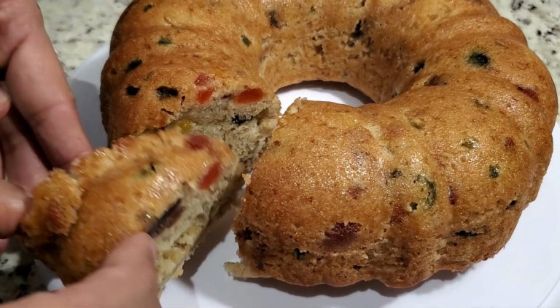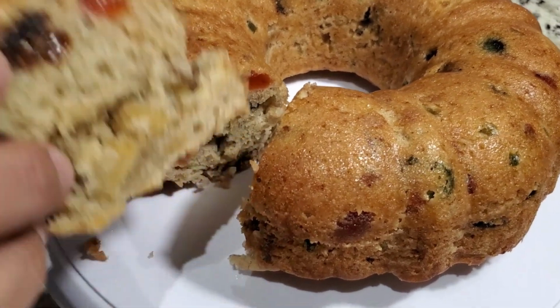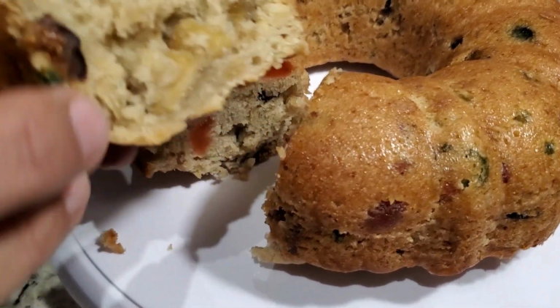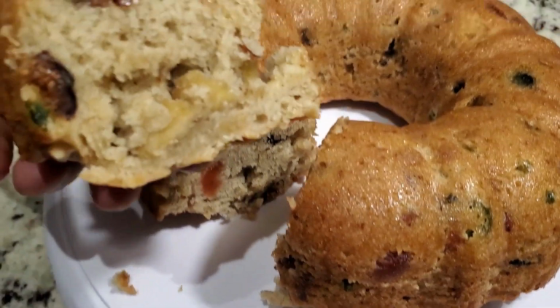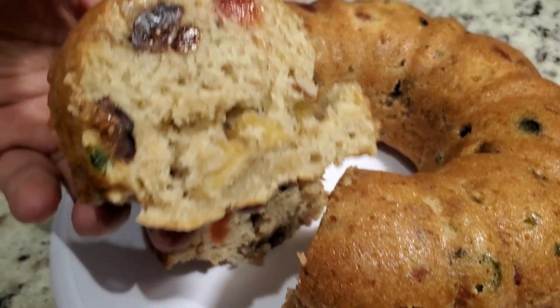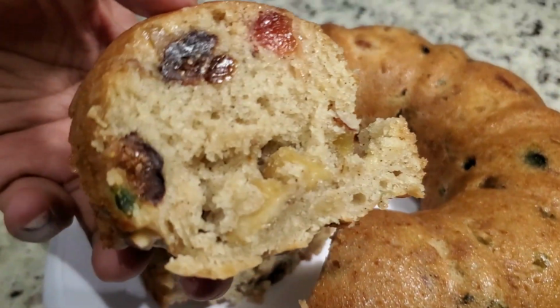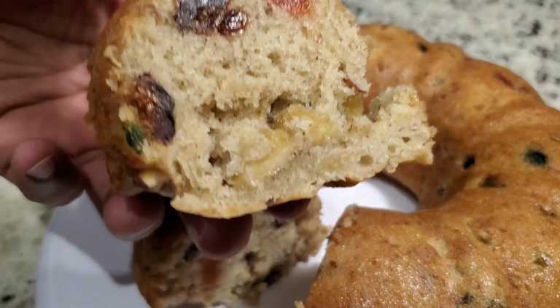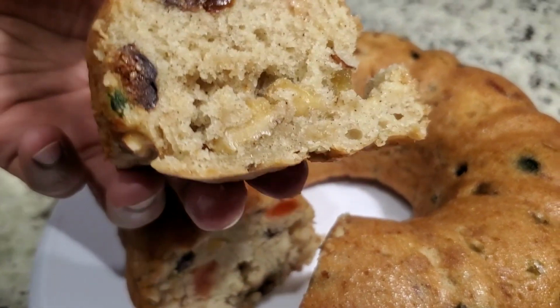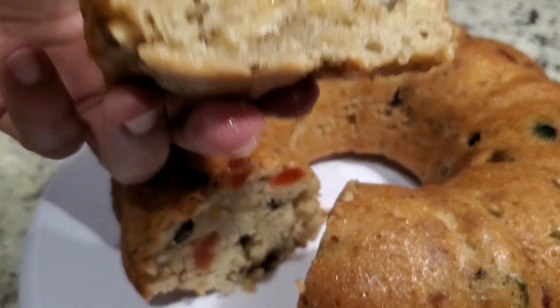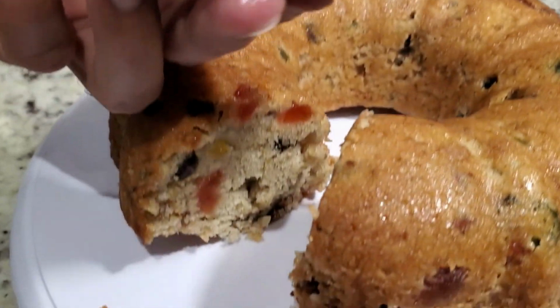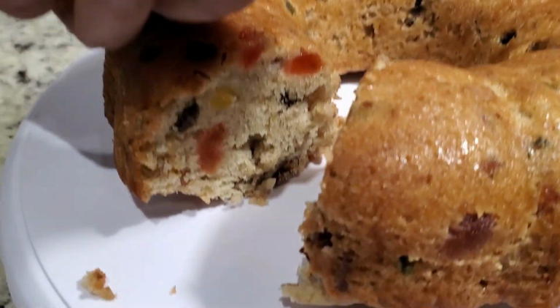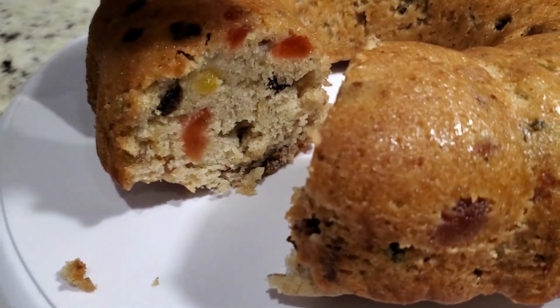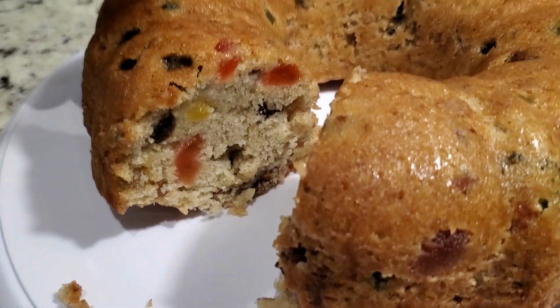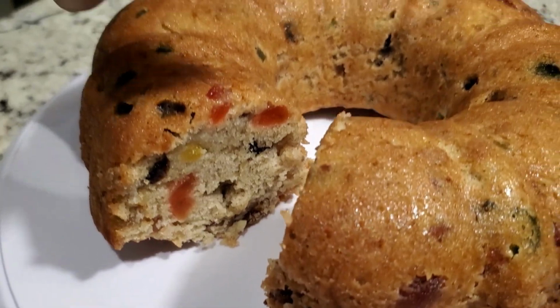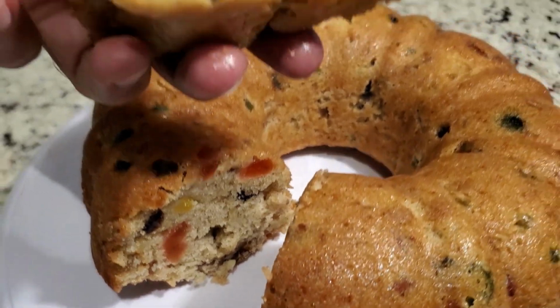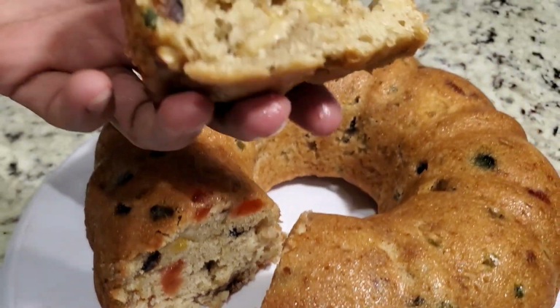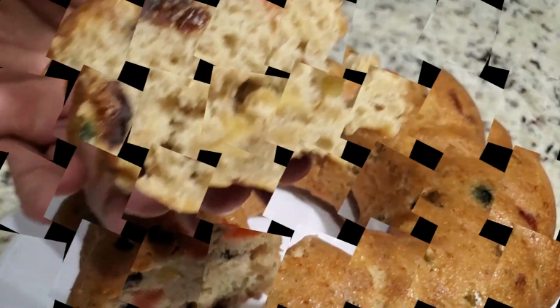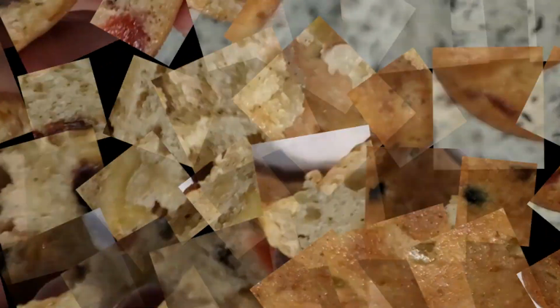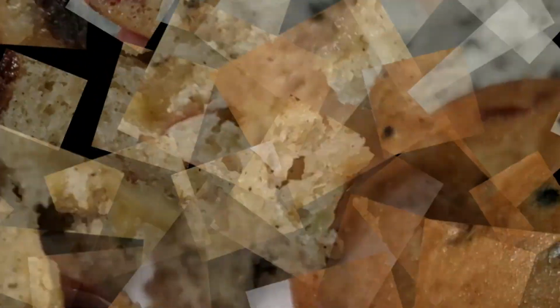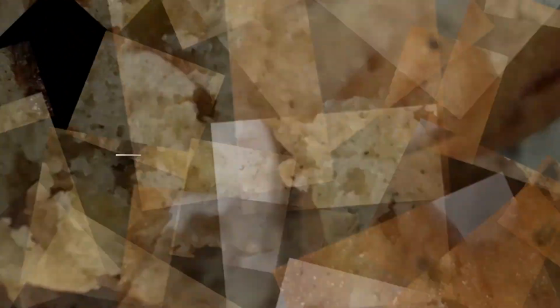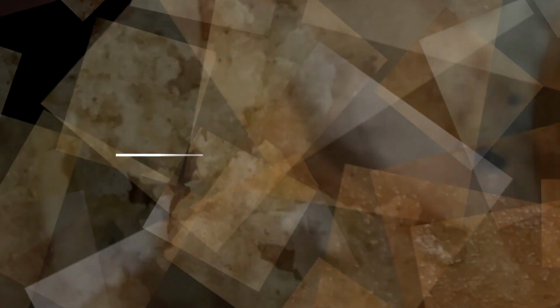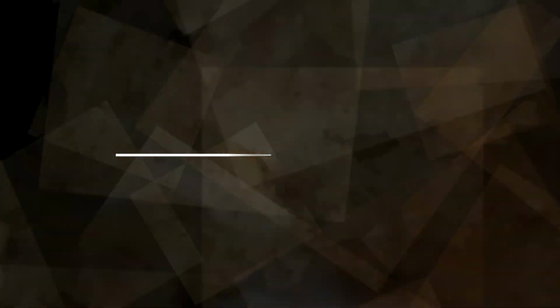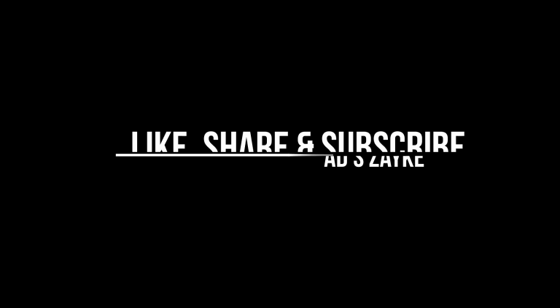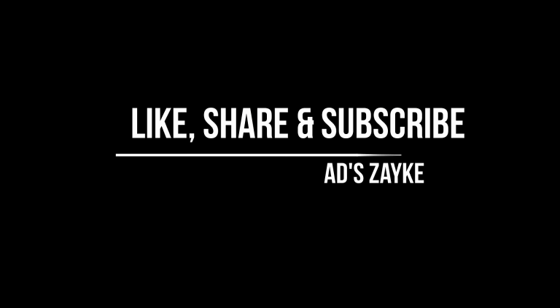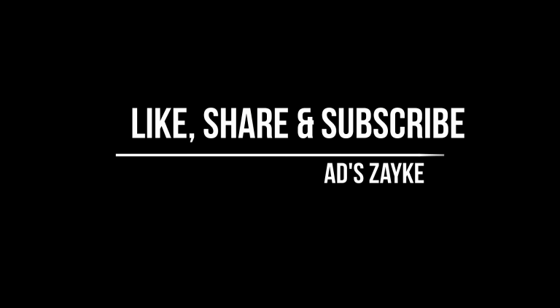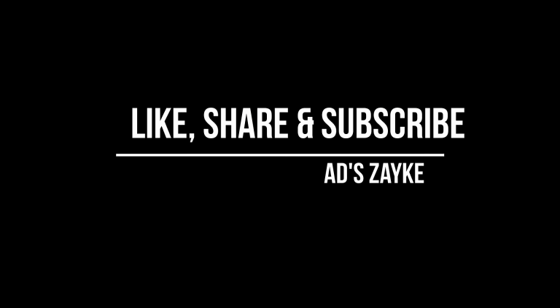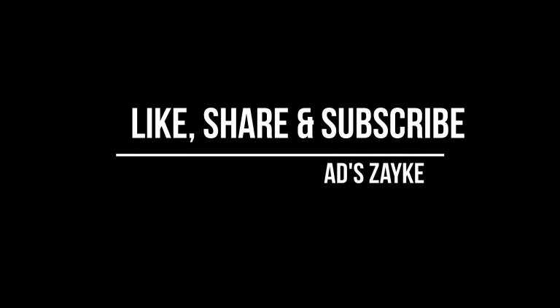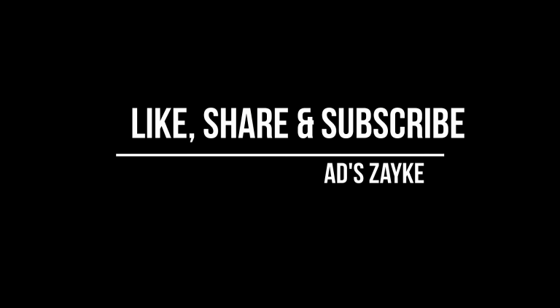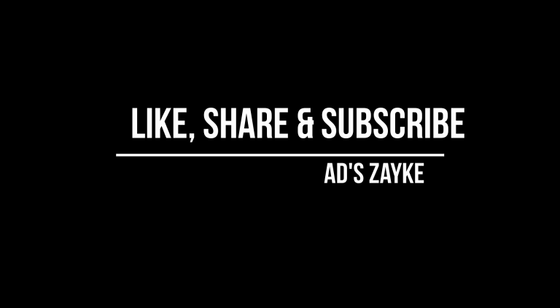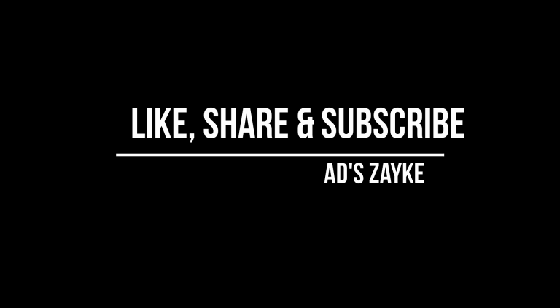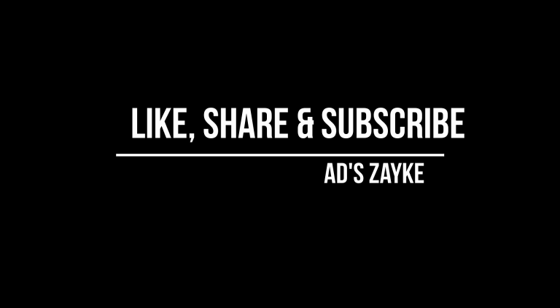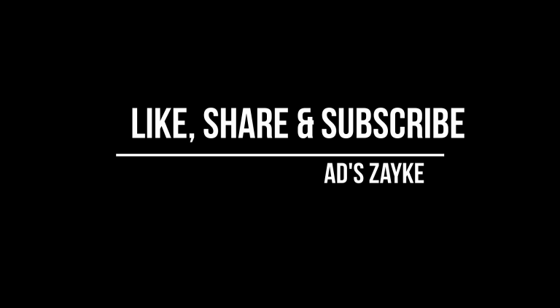Please do like, share, and subscribe to my channel. Bye-bye, thank you.